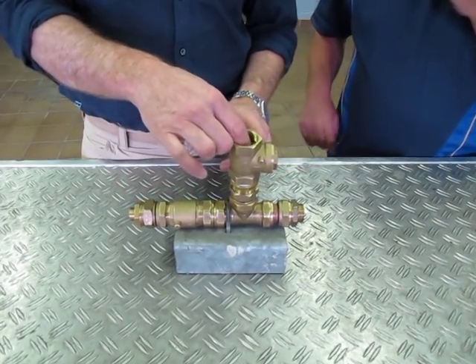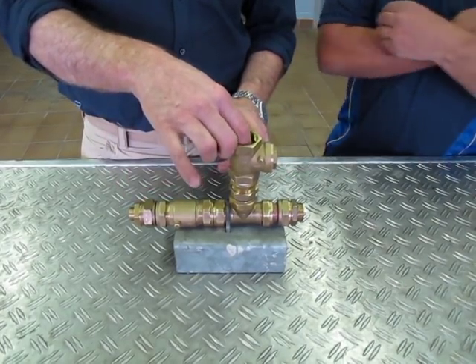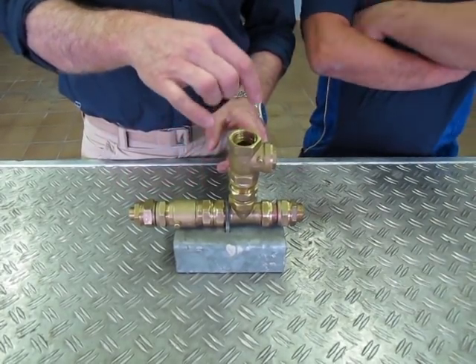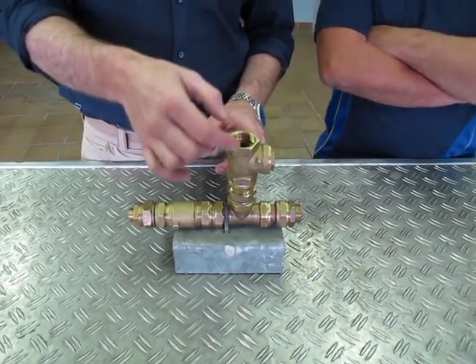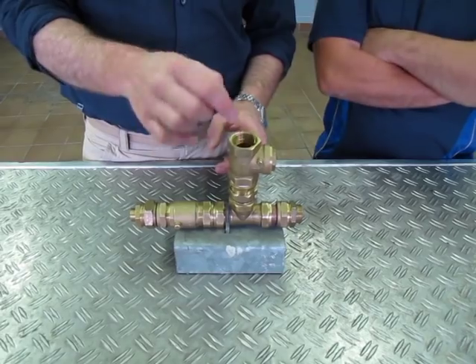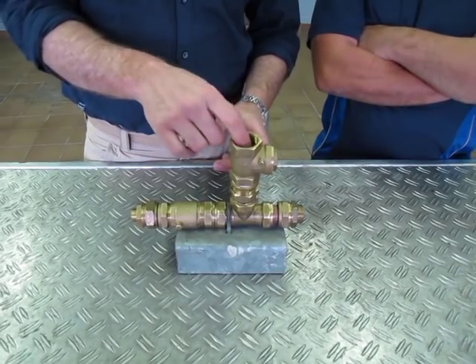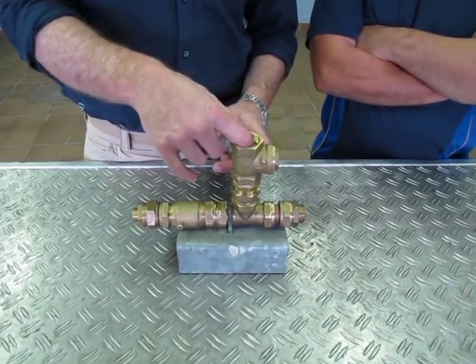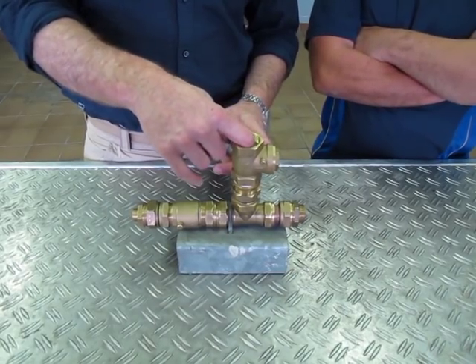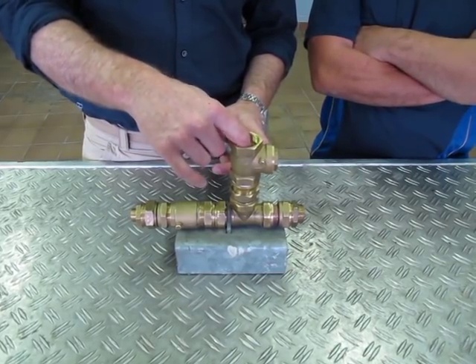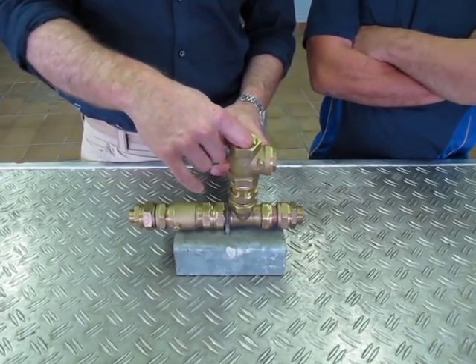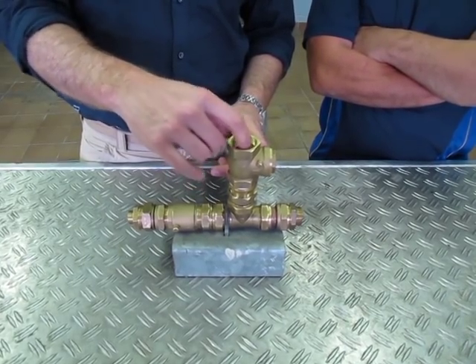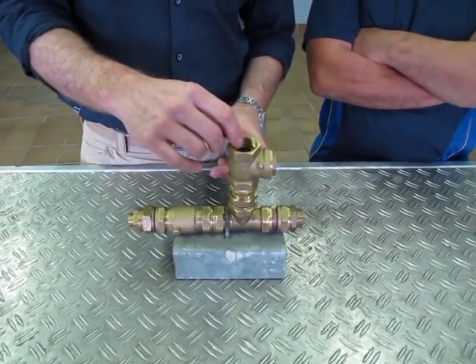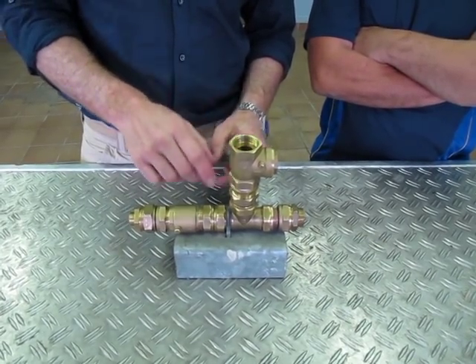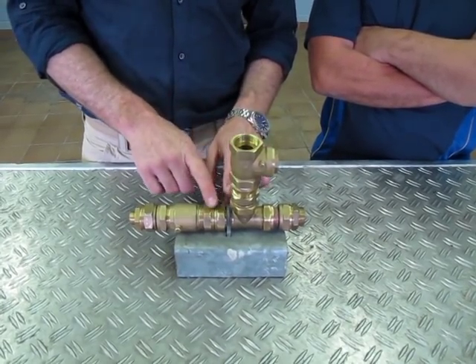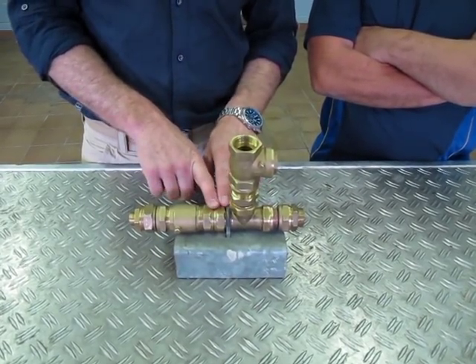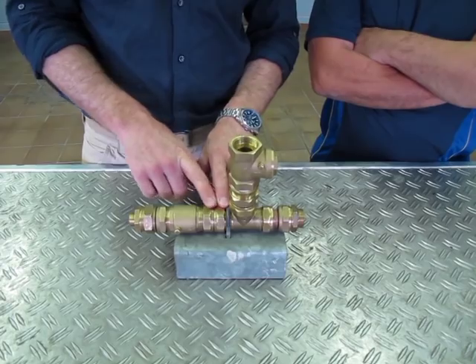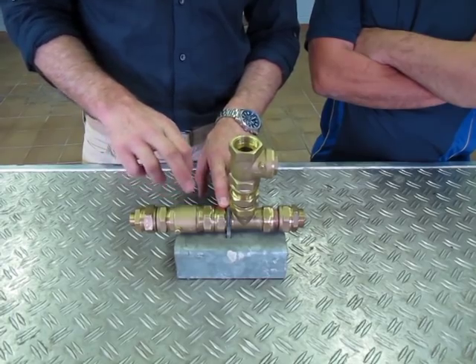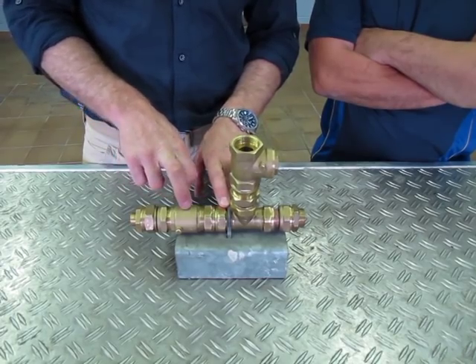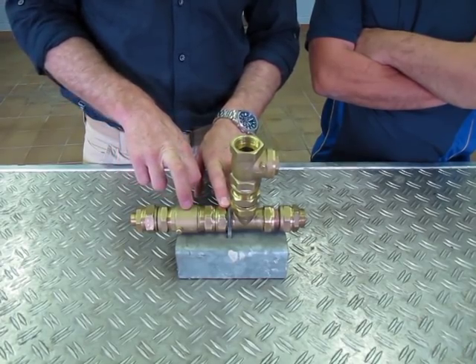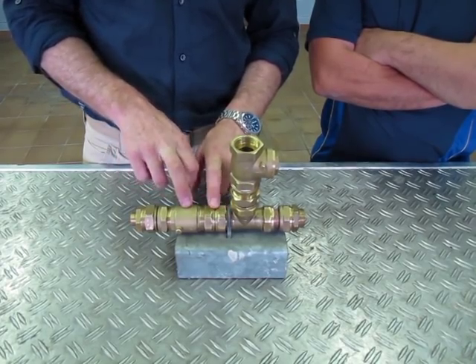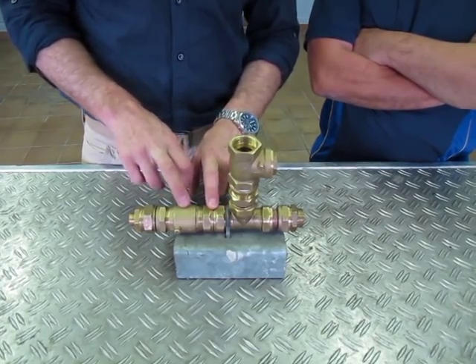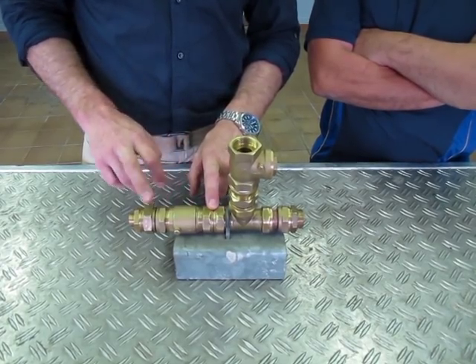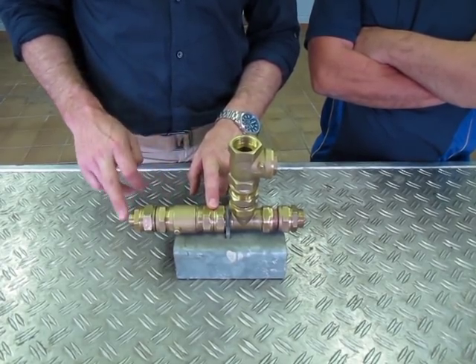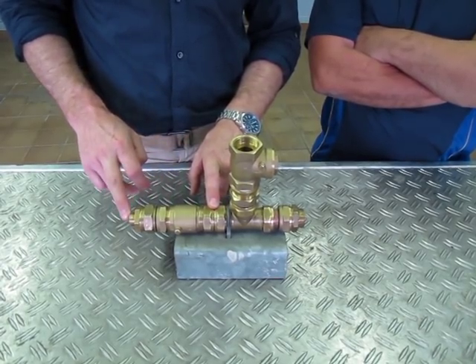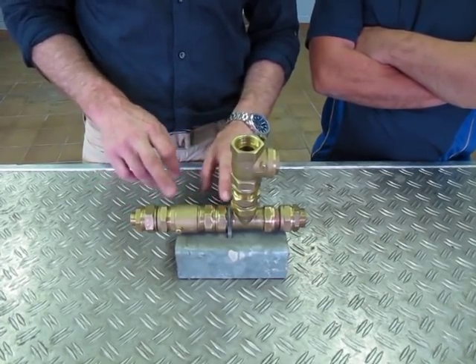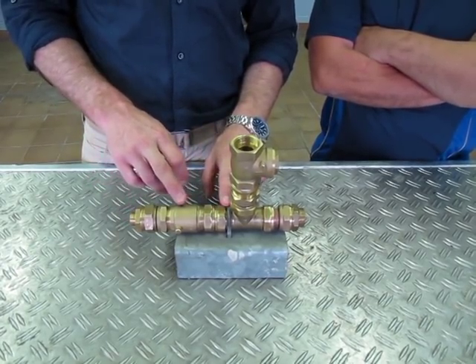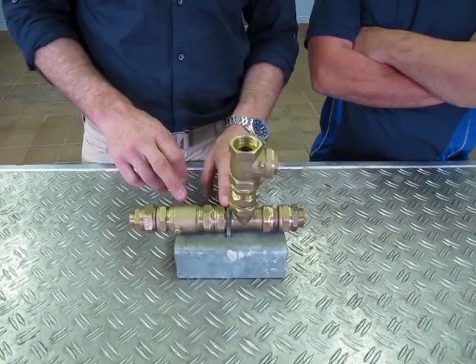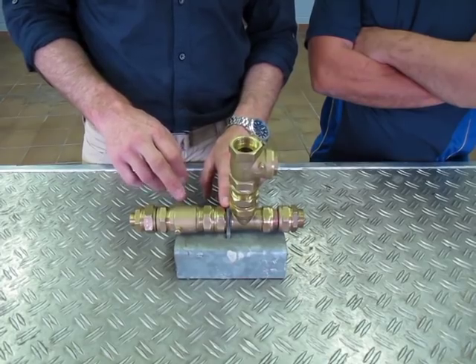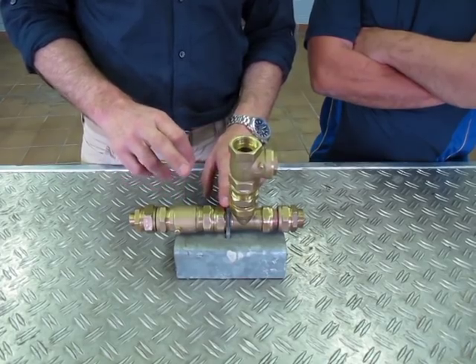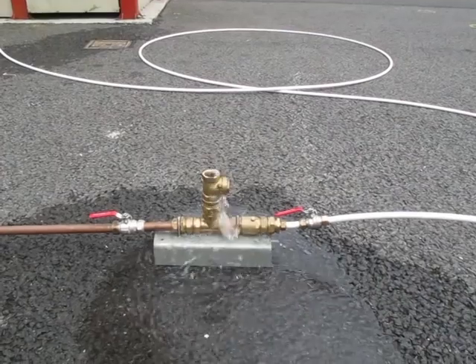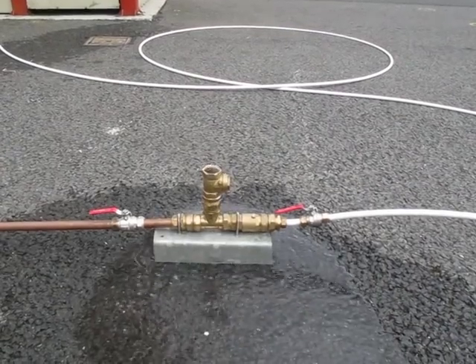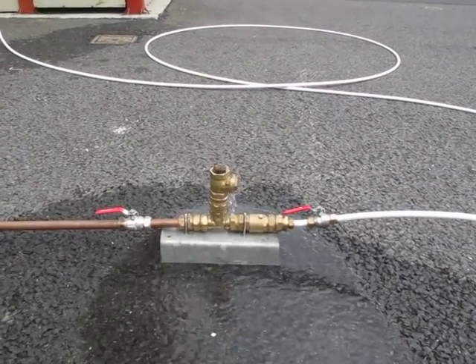The water then pours out through here, catches the flap valve and closes it again. Pressure builds up, opens the spring valve, a small plug of water goes through, pressure starts to drop, this valve closes and this one opens.